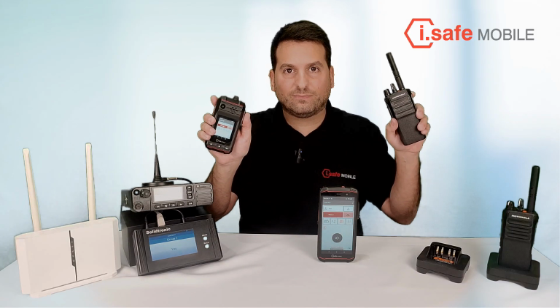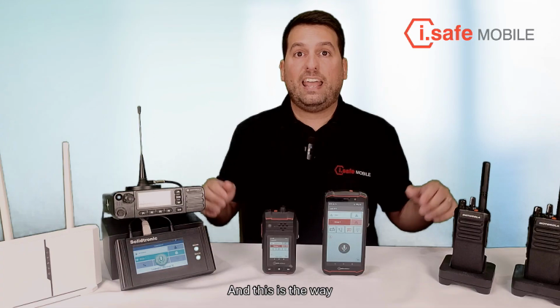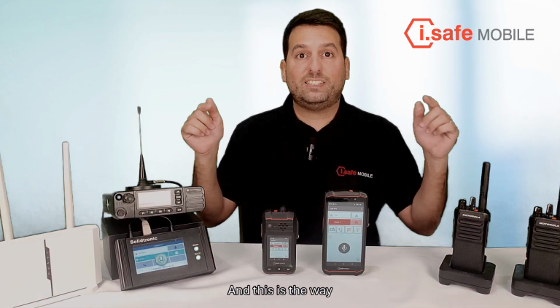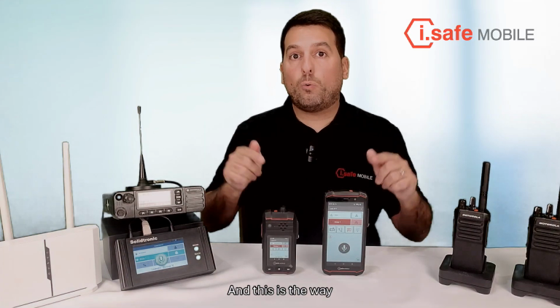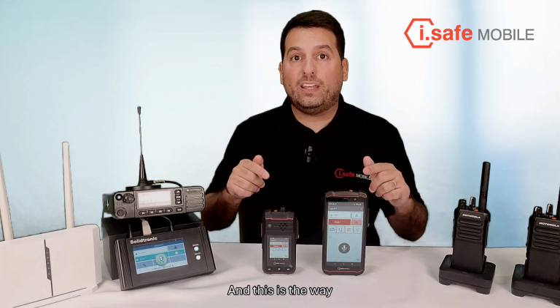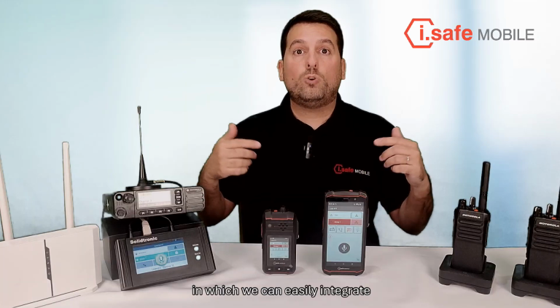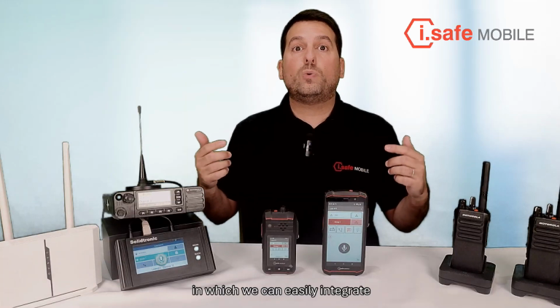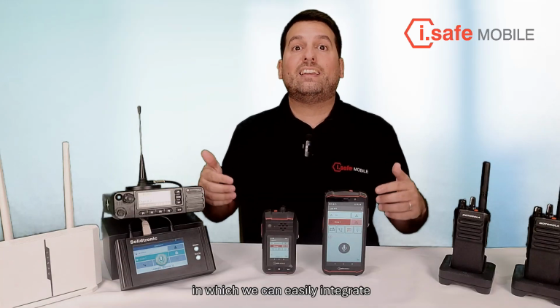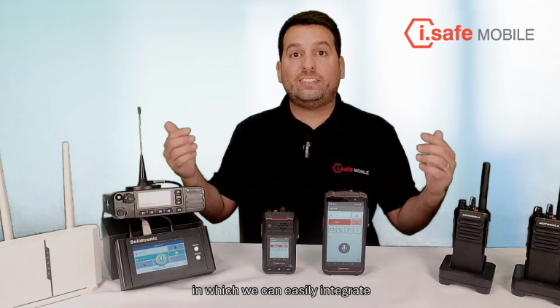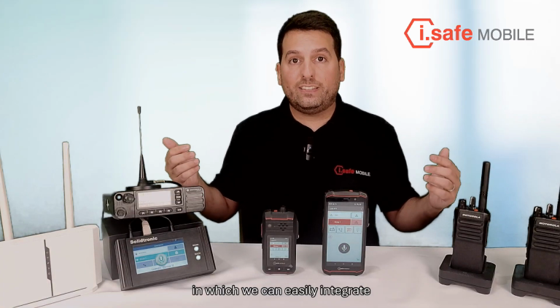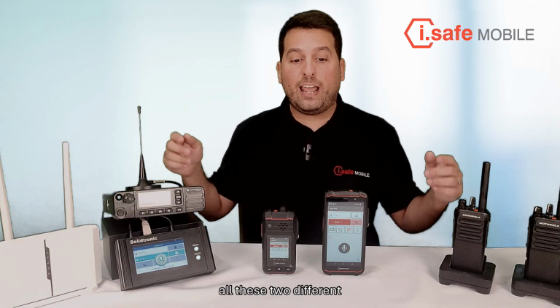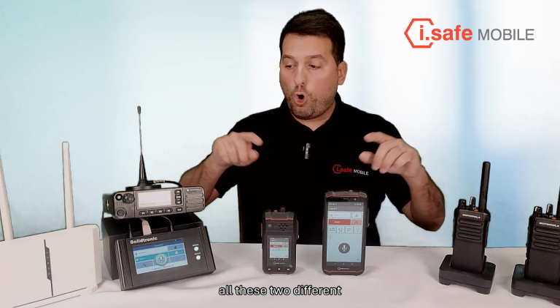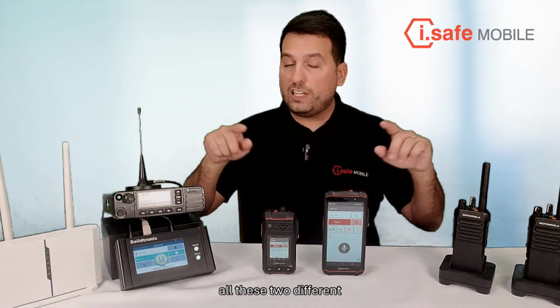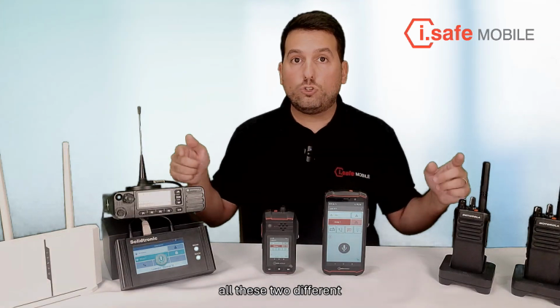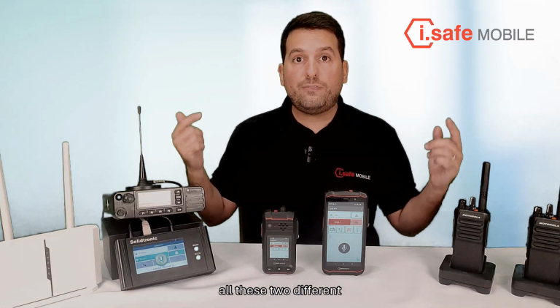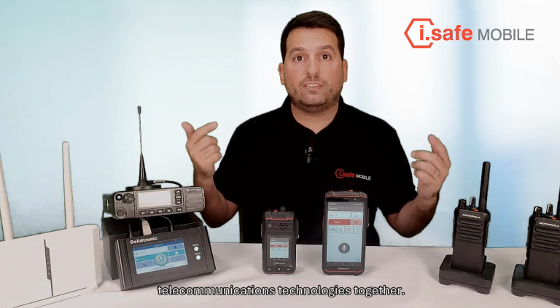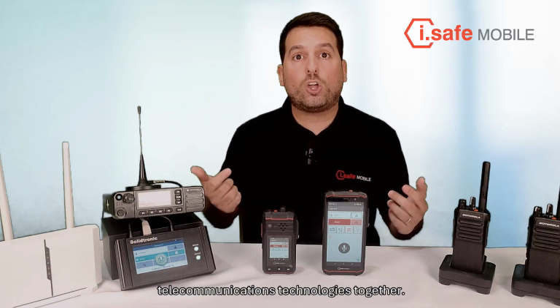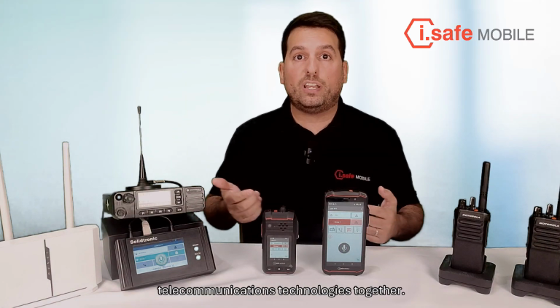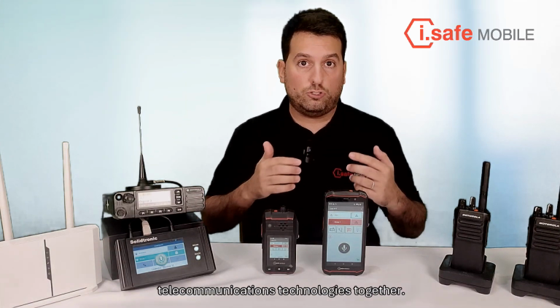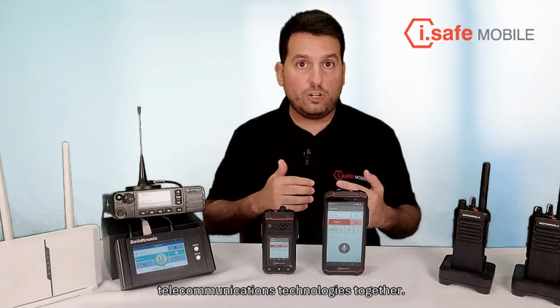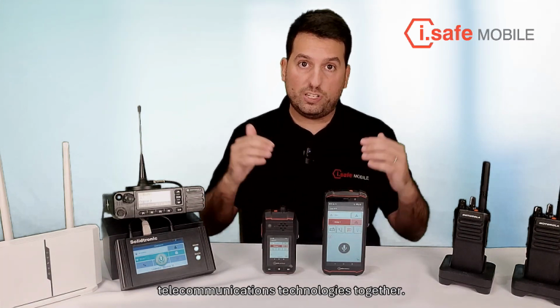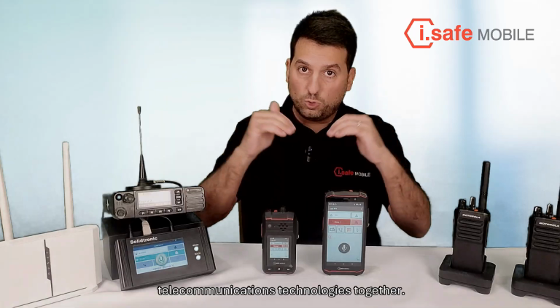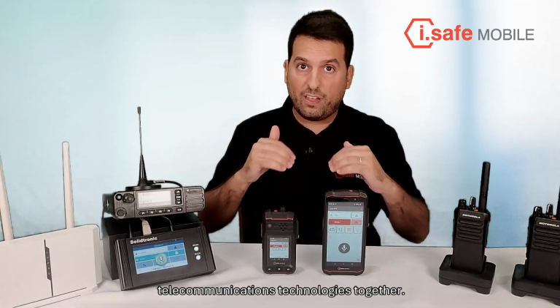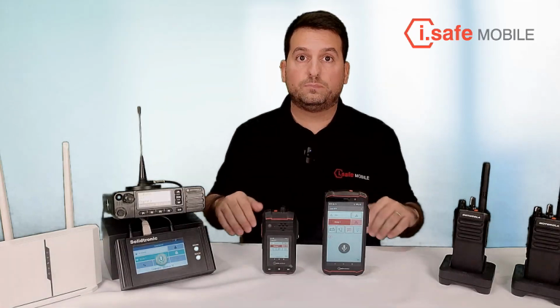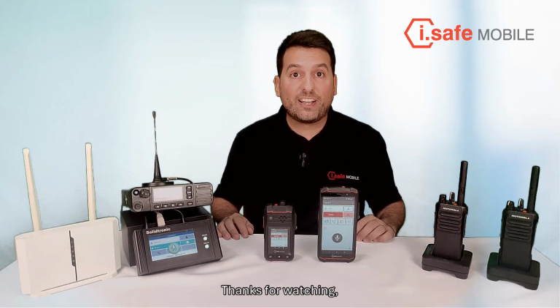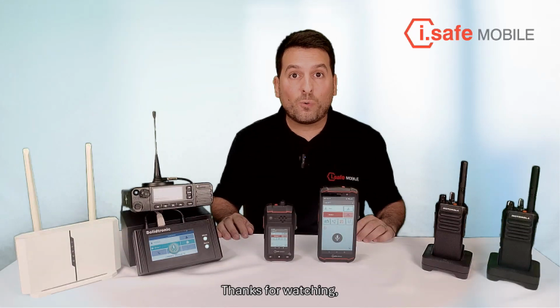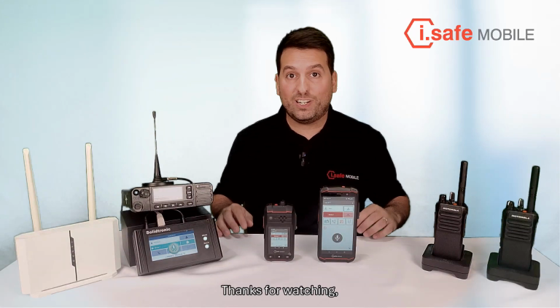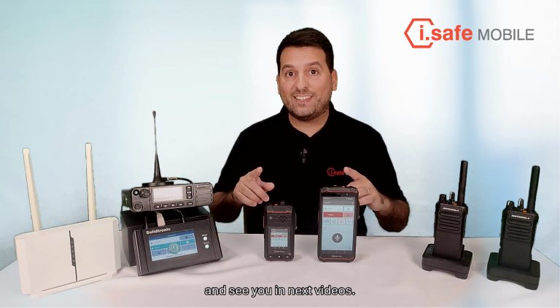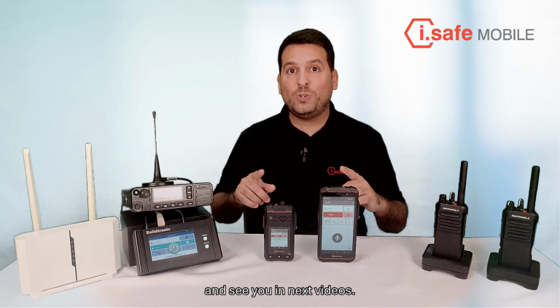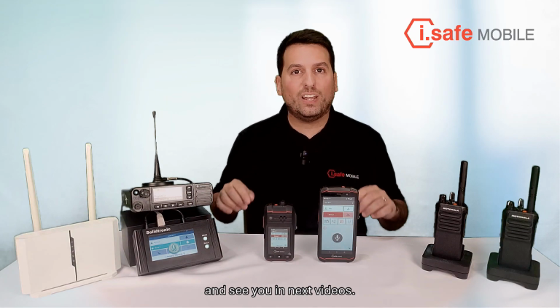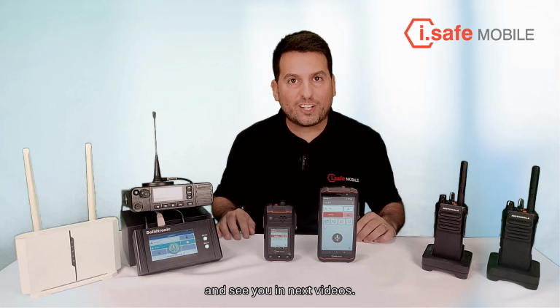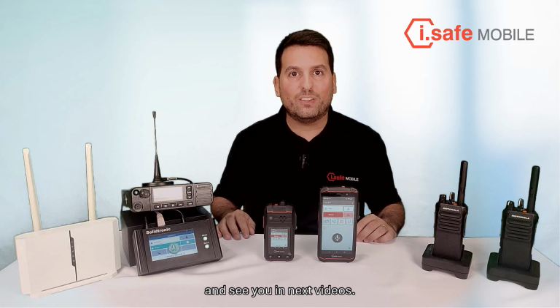And this is the way in which we can easily integrate these two different telecommunications technologies together. Thanks for watching and see you in next videos.